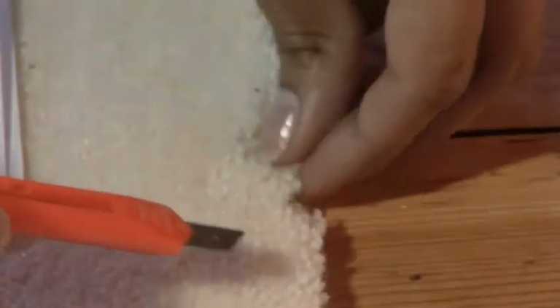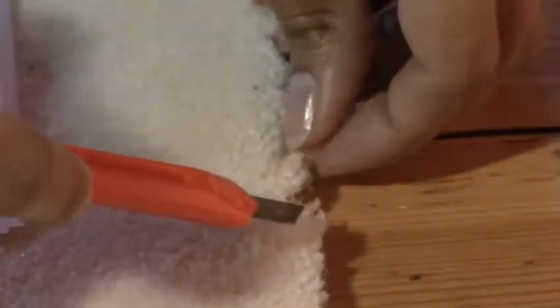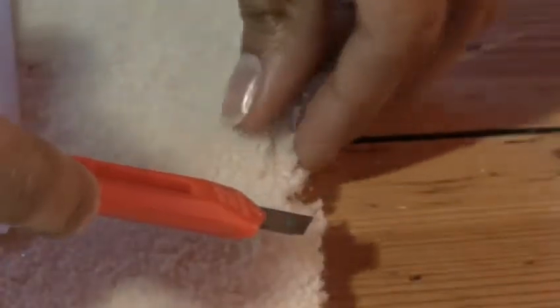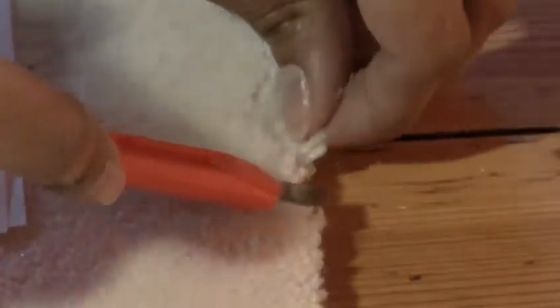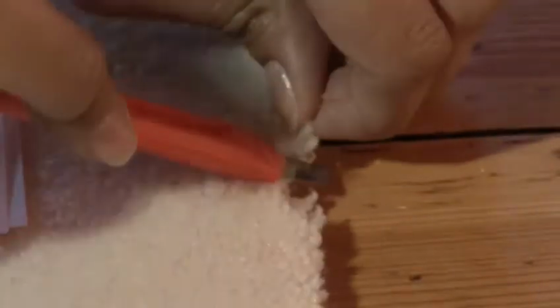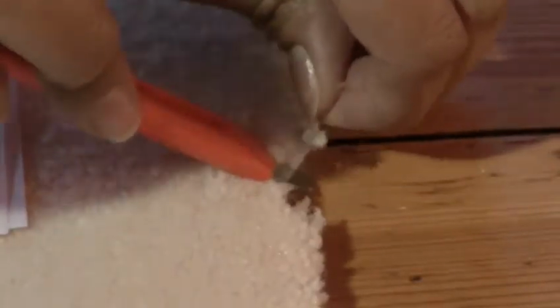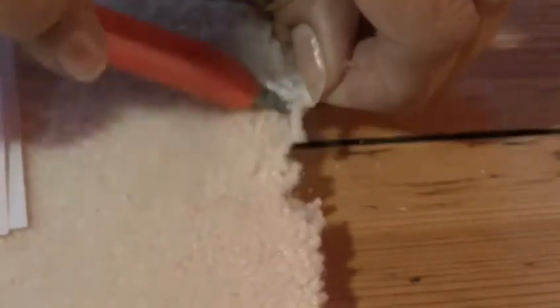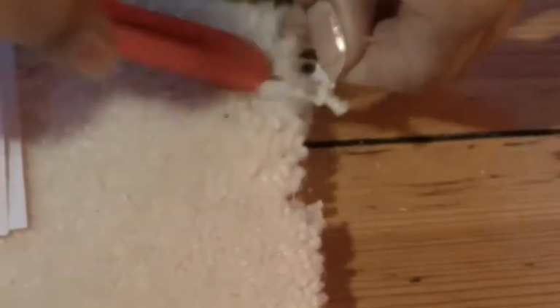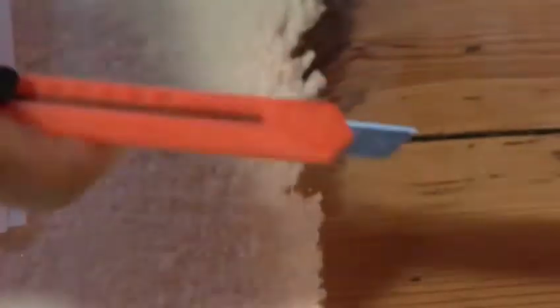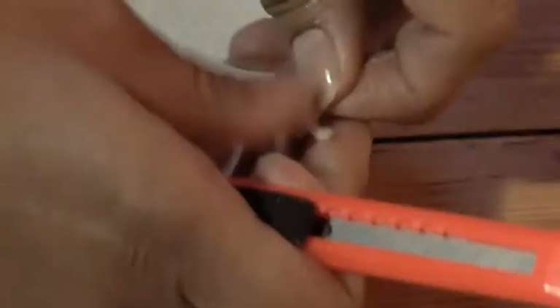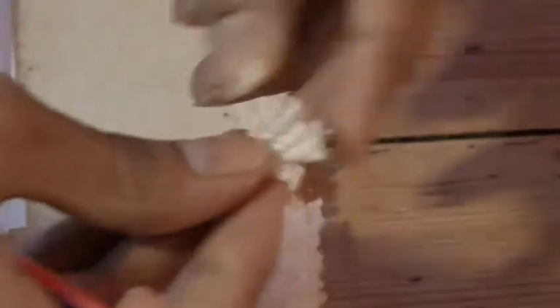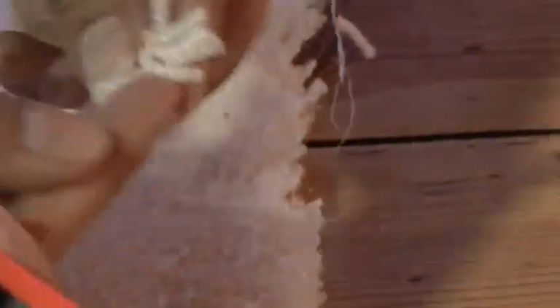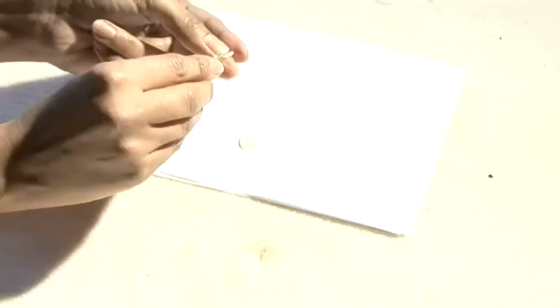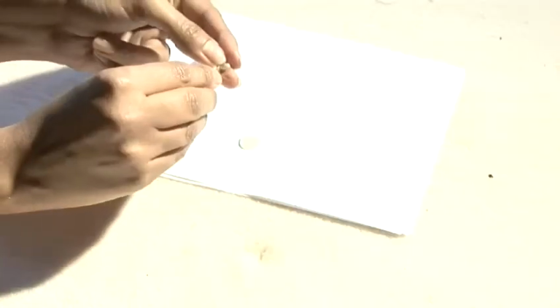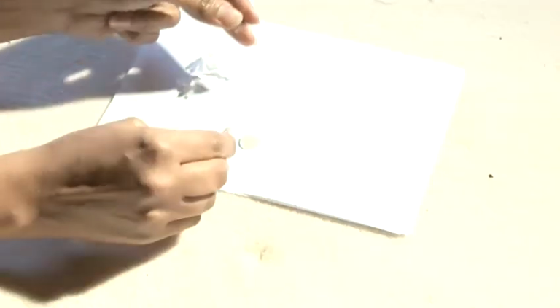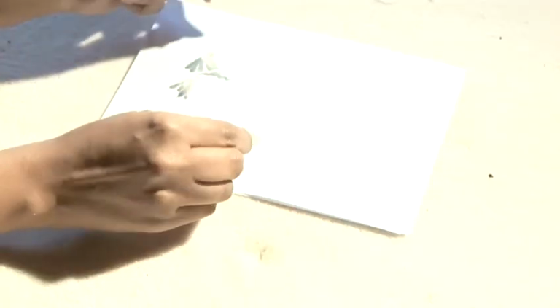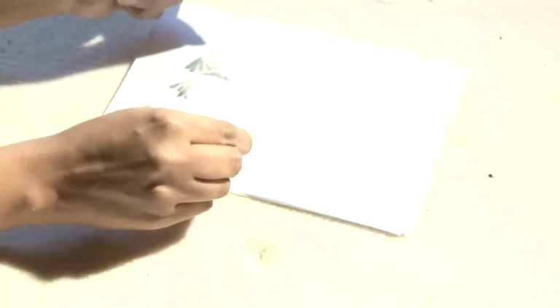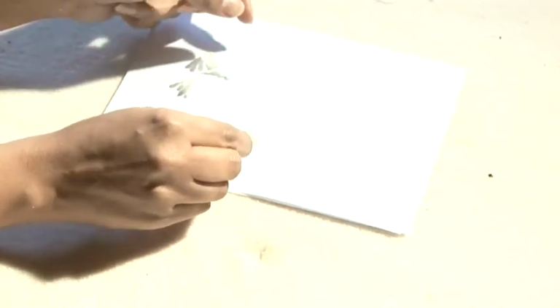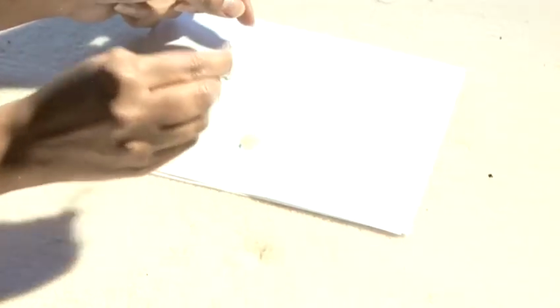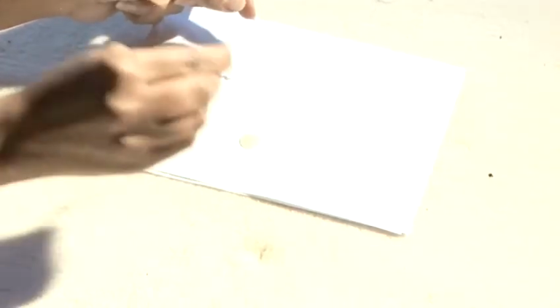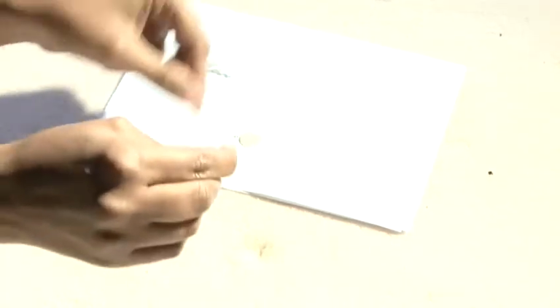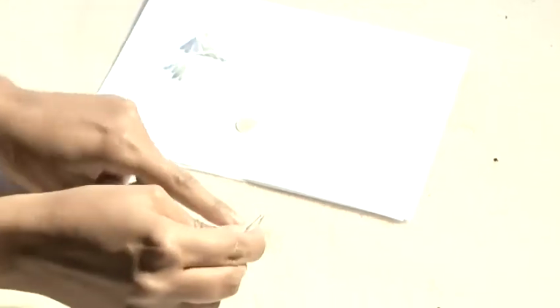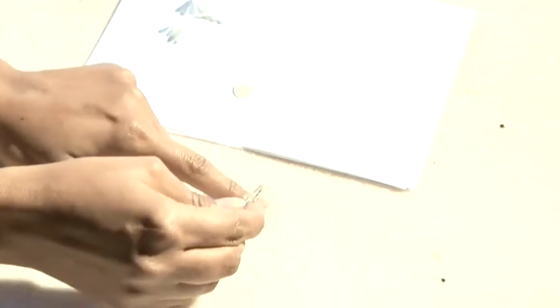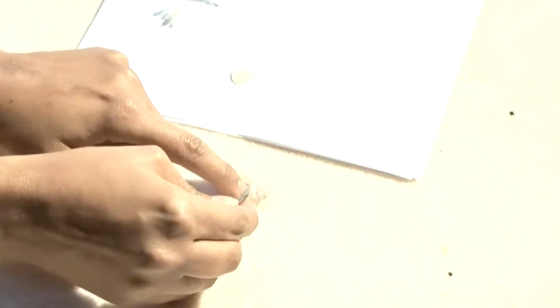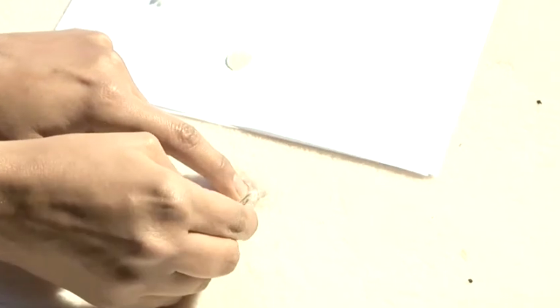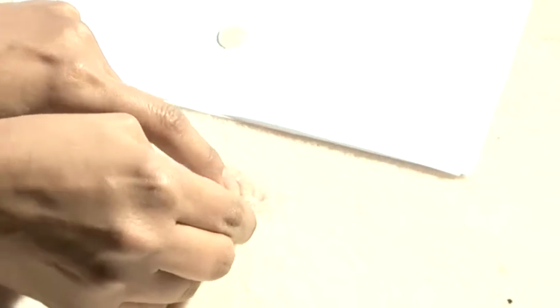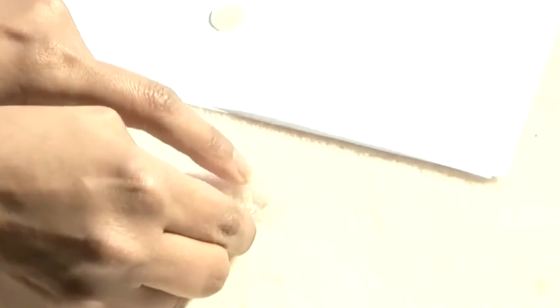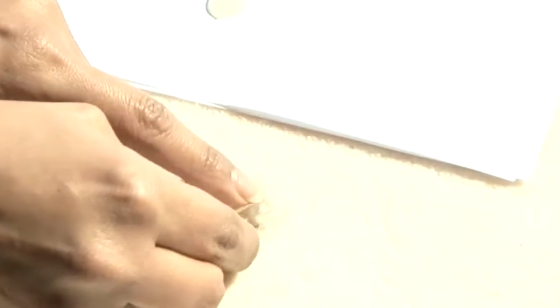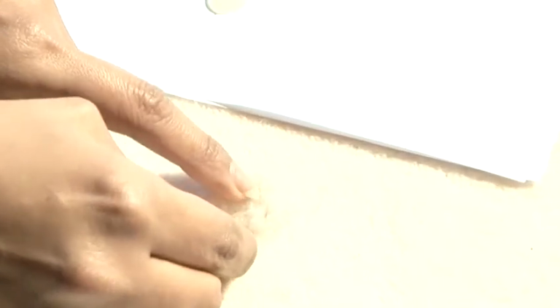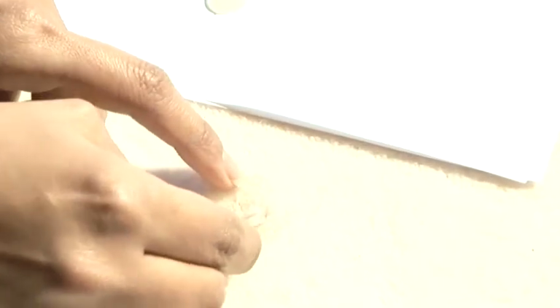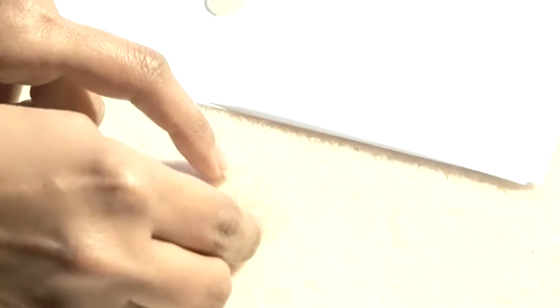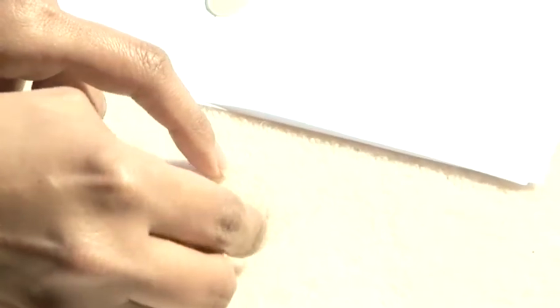Trim some fibres from the edge of the carpet, ensuring that you have enough to cover the burn. Using a pair of tweezers, dip each of the new fibres in some superglue and position them in the area of the burn until it's completely covered.